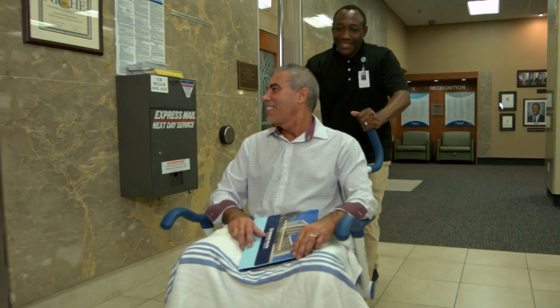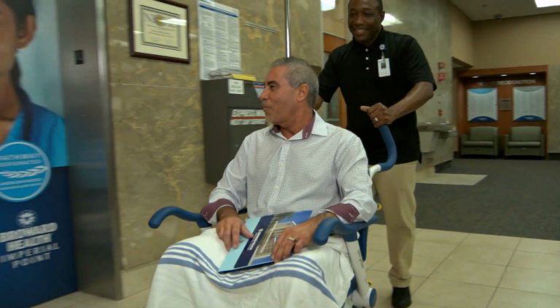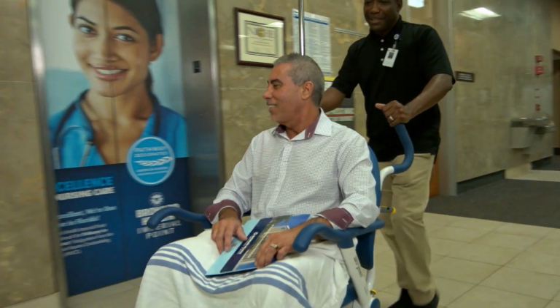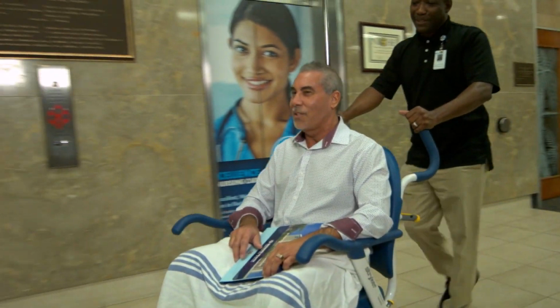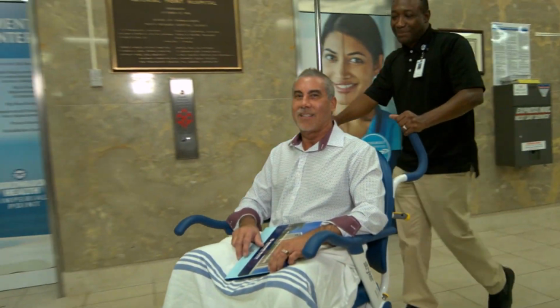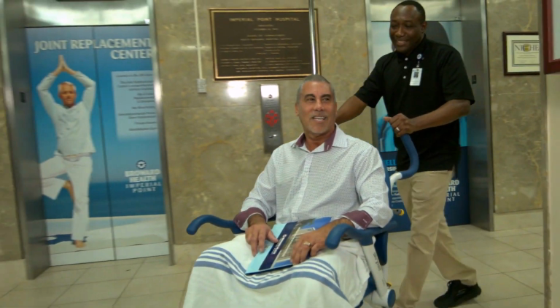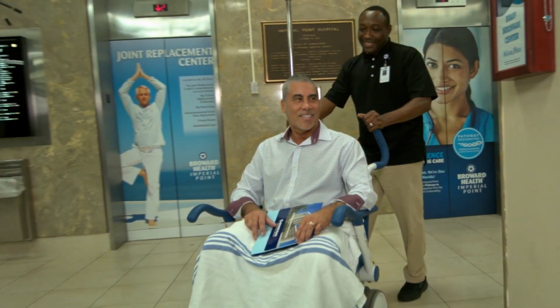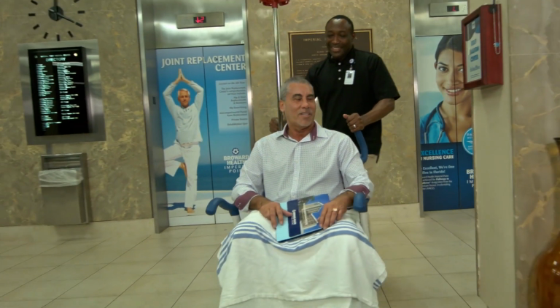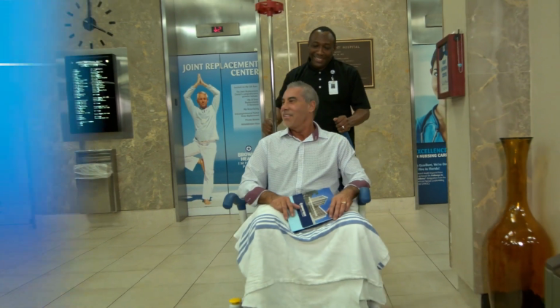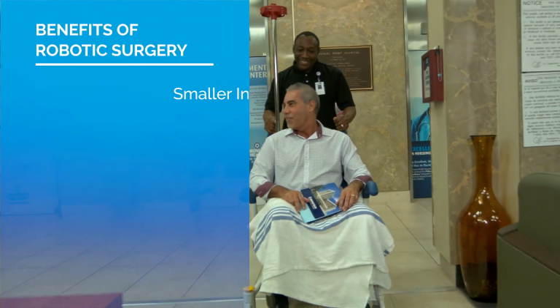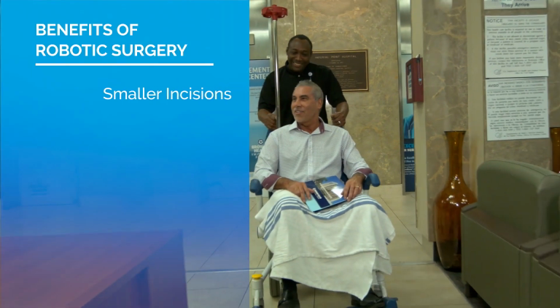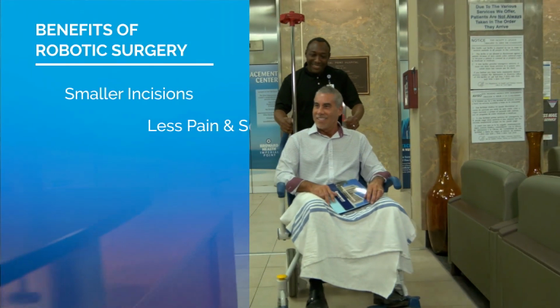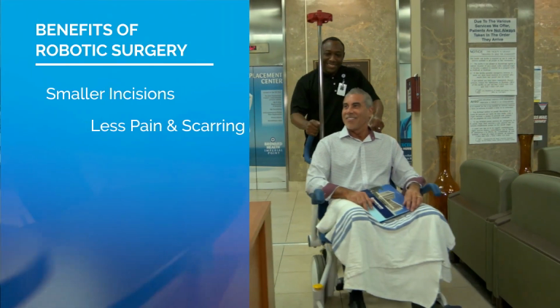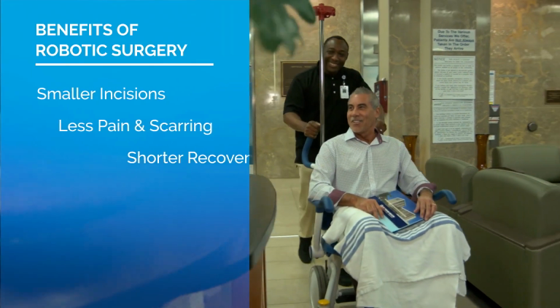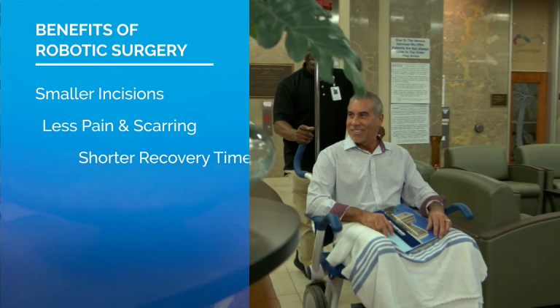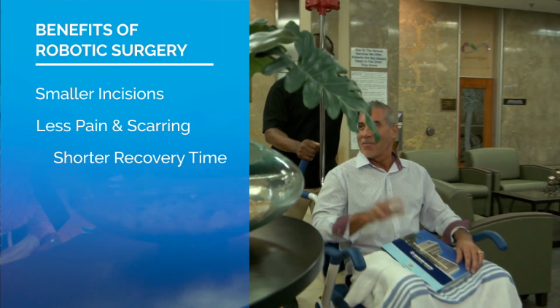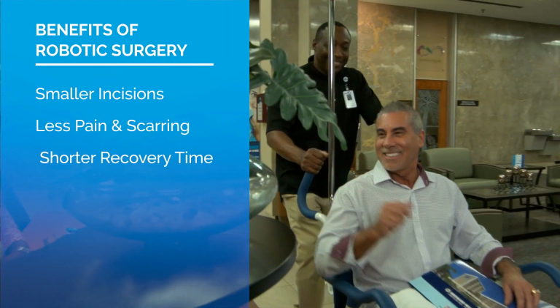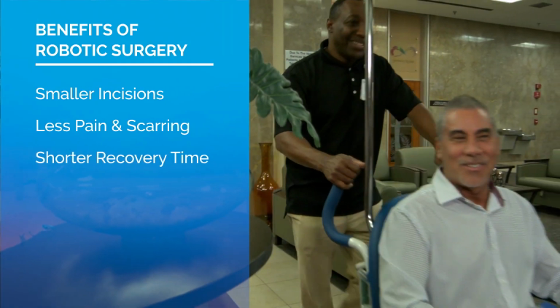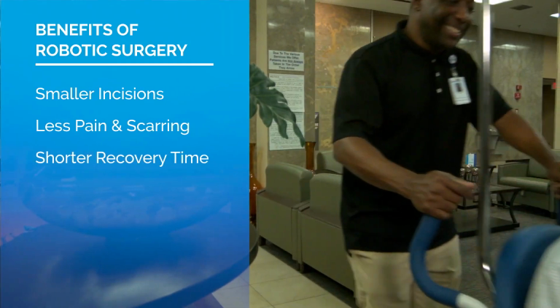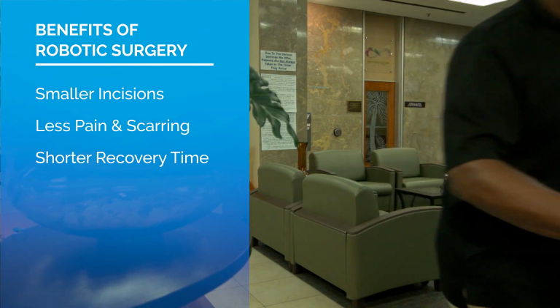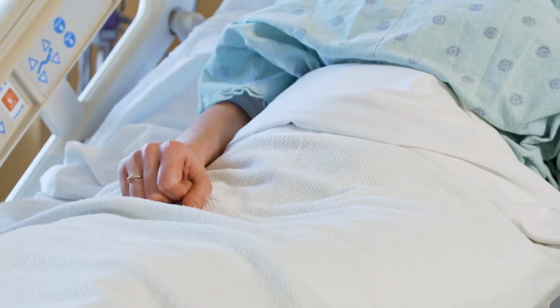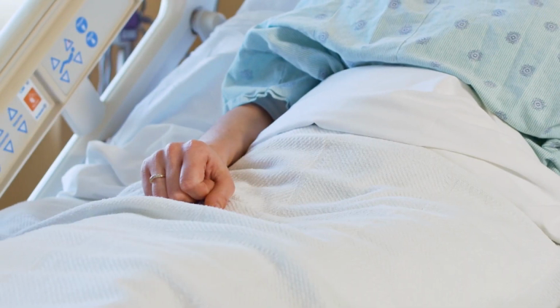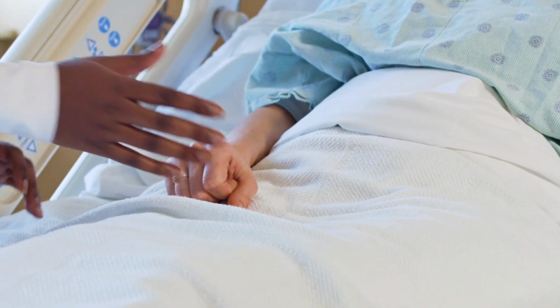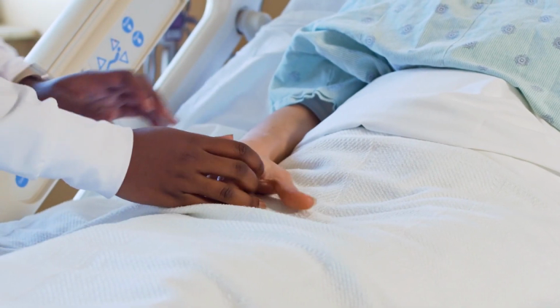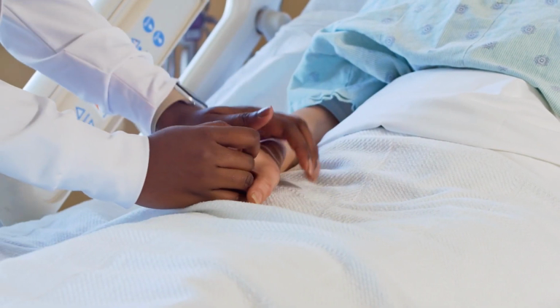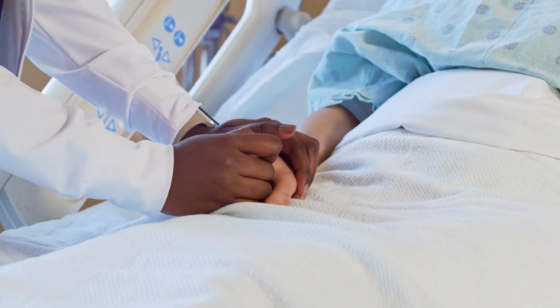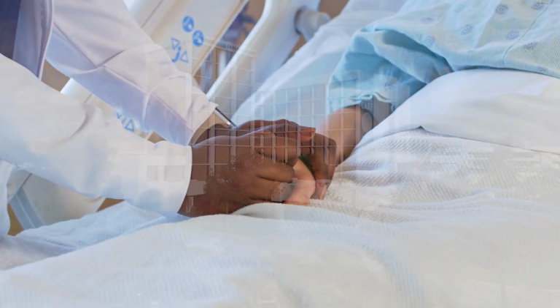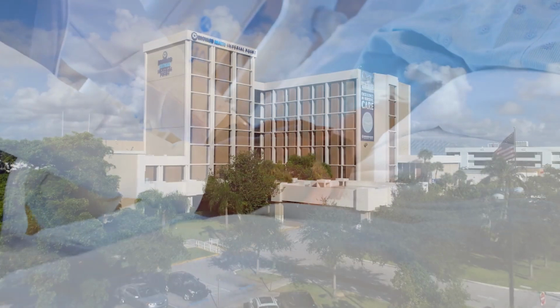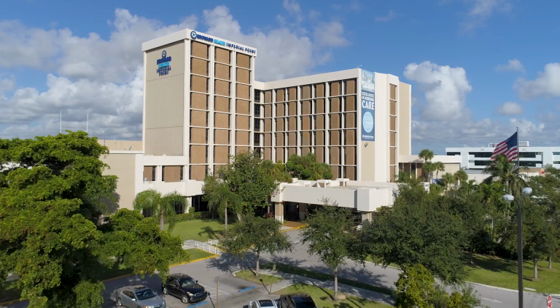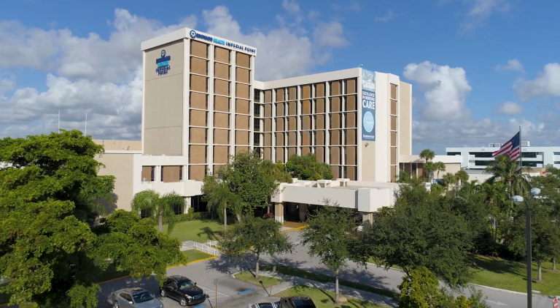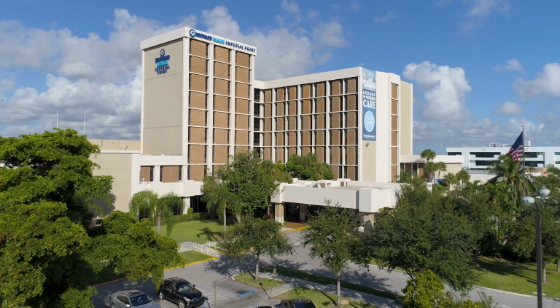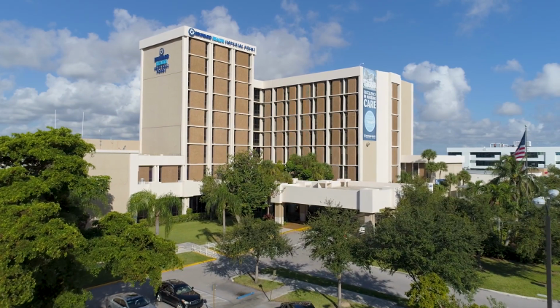Patients may experience a variety of benefits when compared with open surgery, including smaller incisions, less pain and scarring, and shorter recovery time. When looking for high-quality, compassionate care, you can depend on Broward Health Imperial Point.